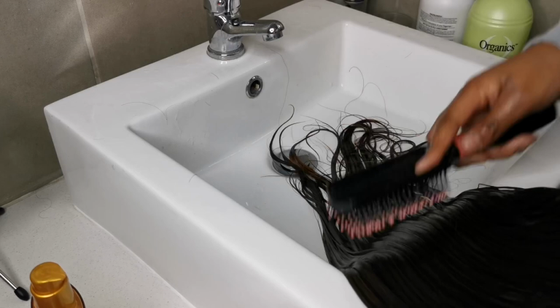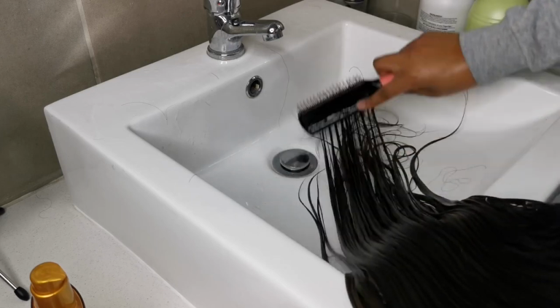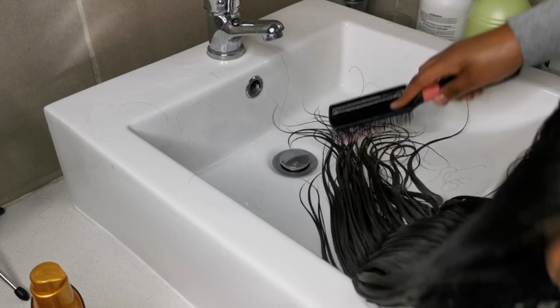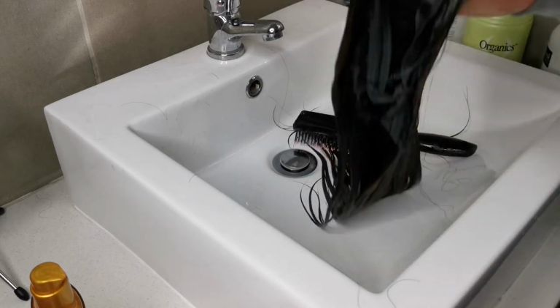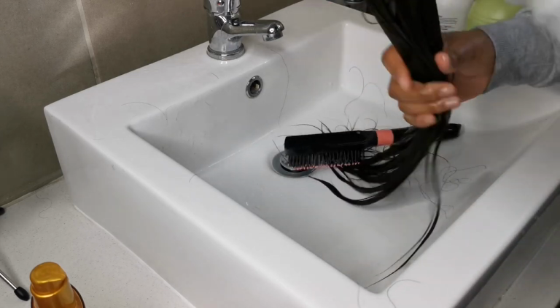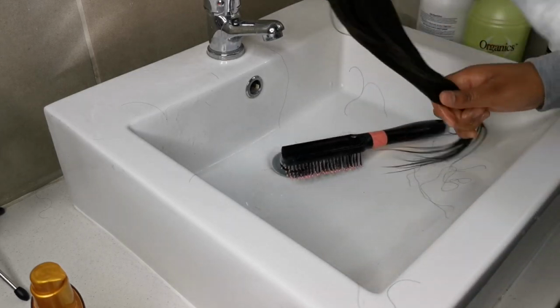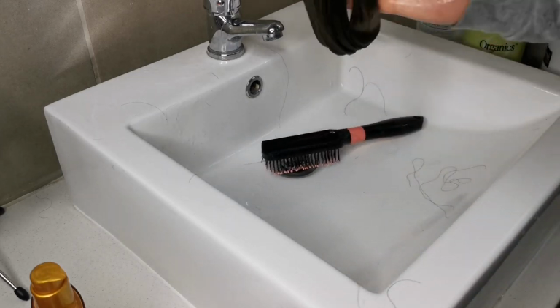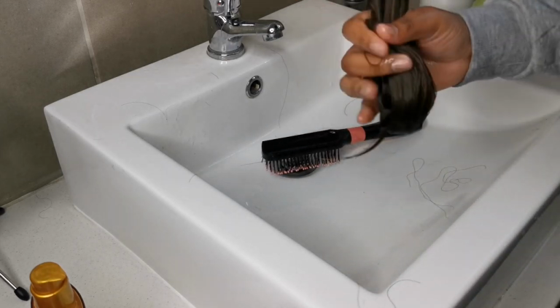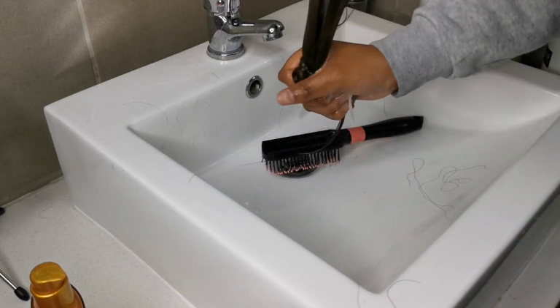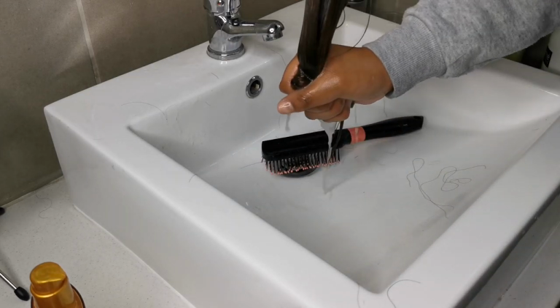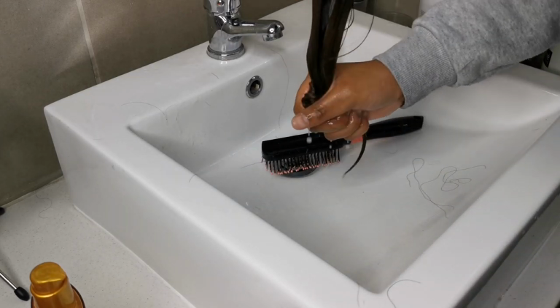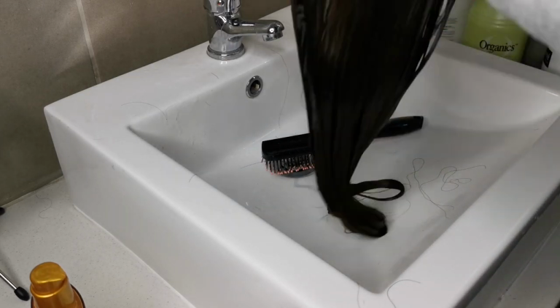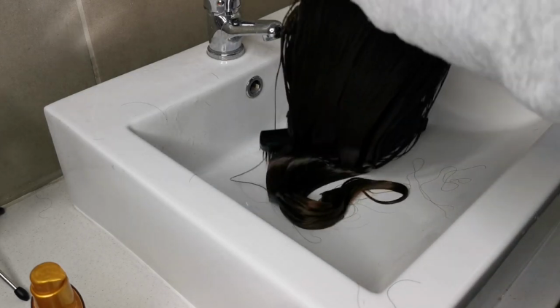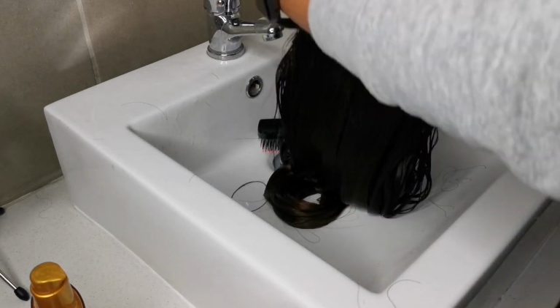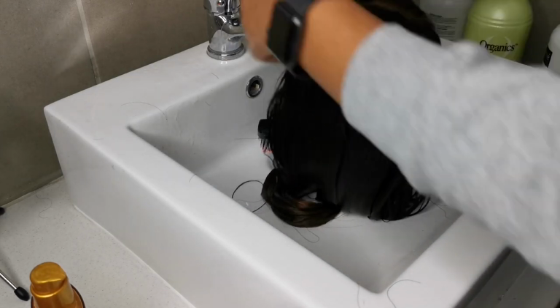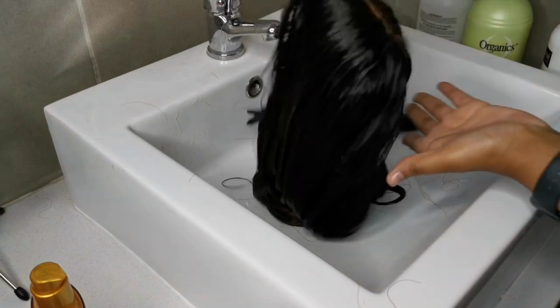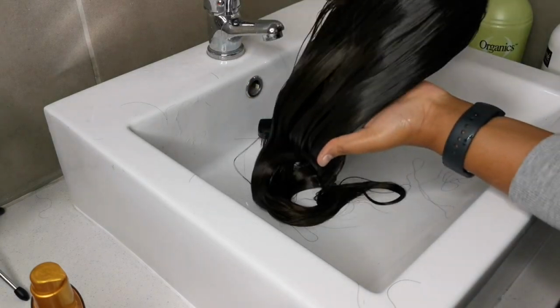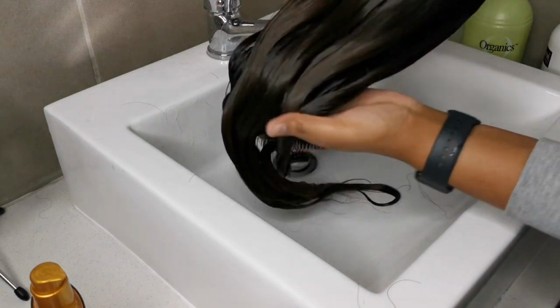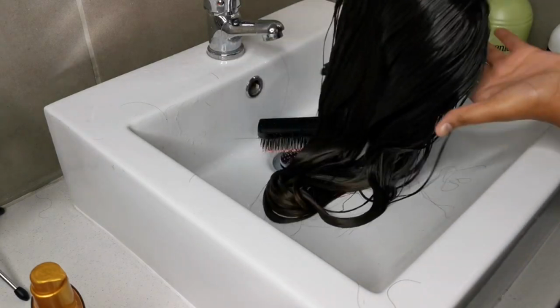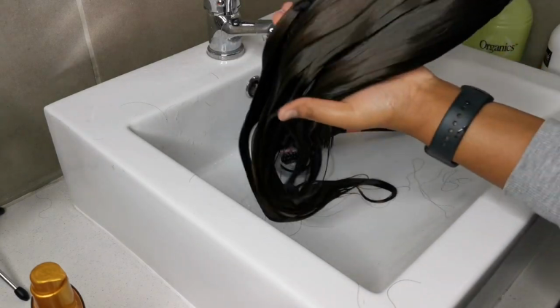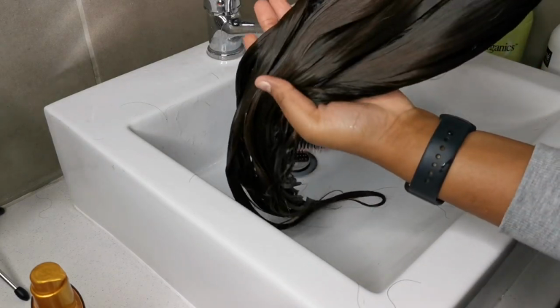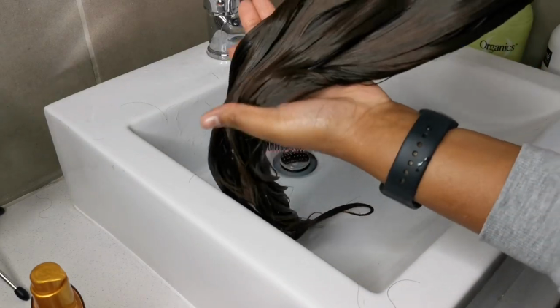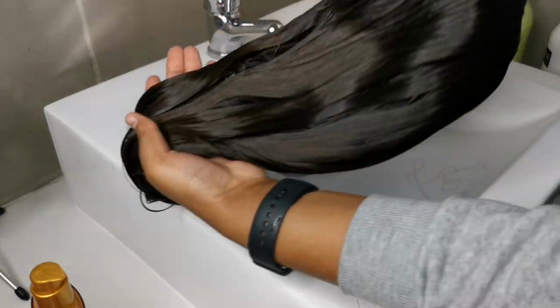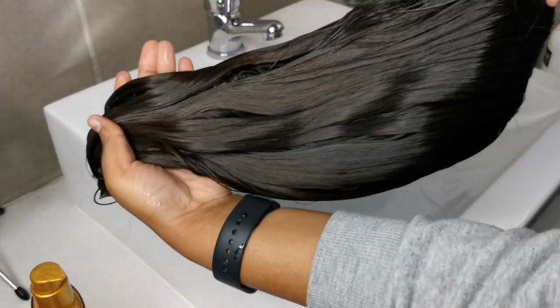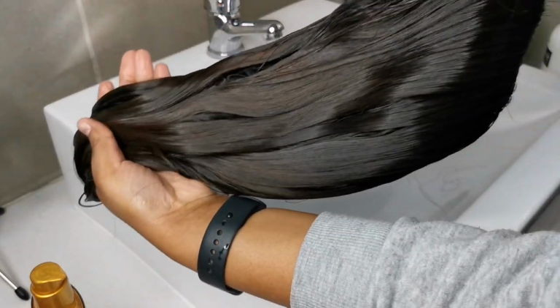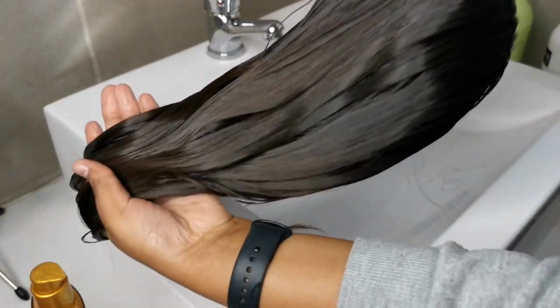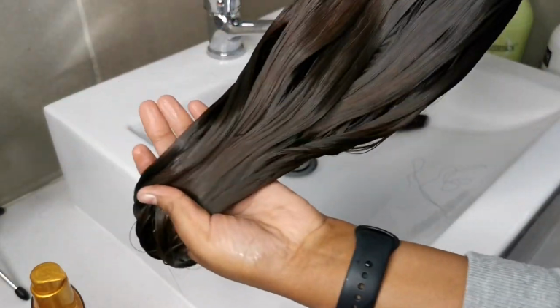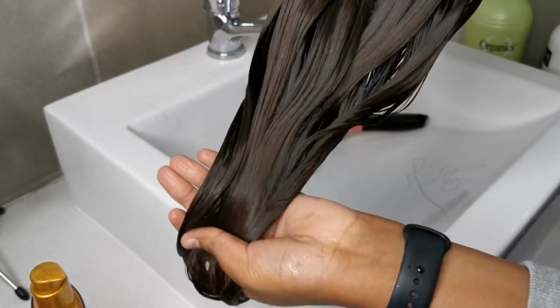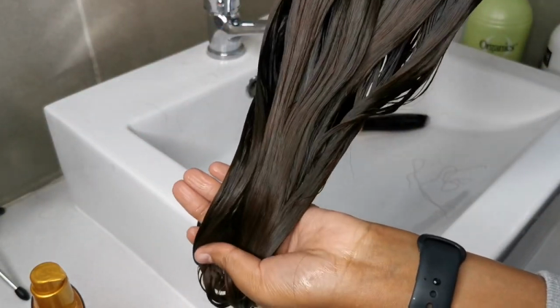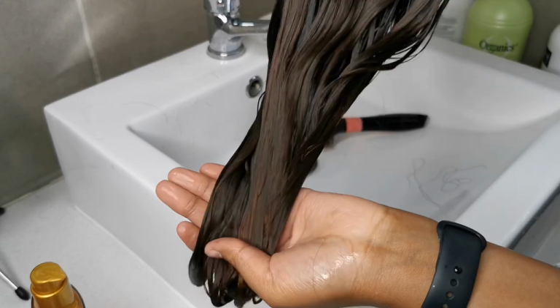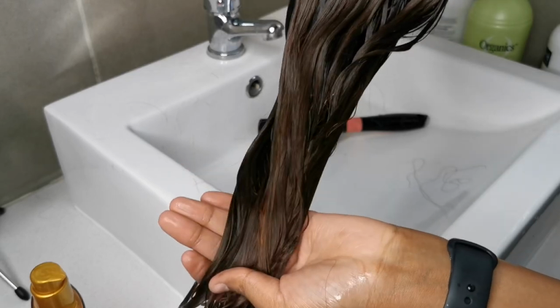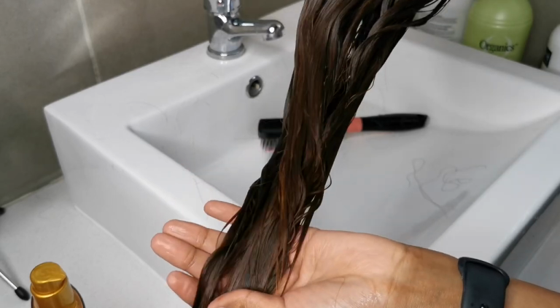With all the brushing I've done, this hair certainly no longer has any tangles. I'm wringing out the excess water just so it can dry faster — and this is what the wig looks like.